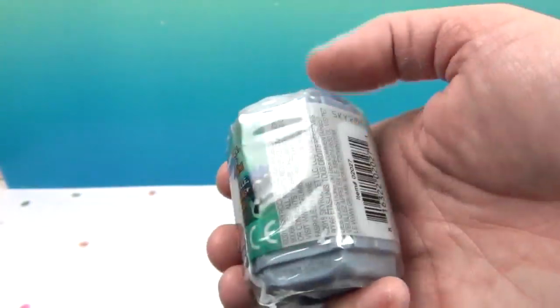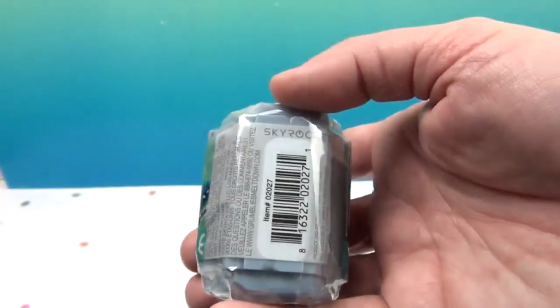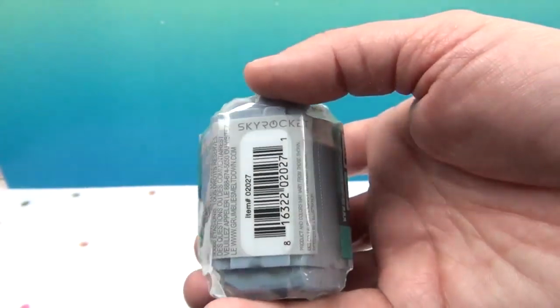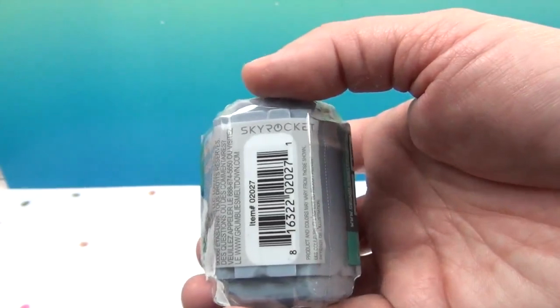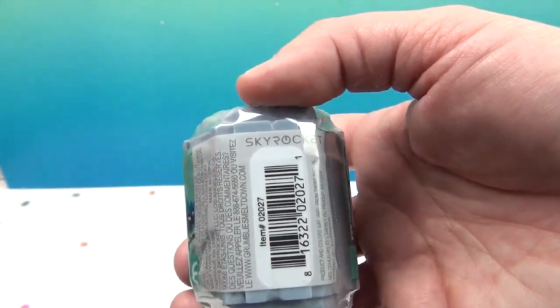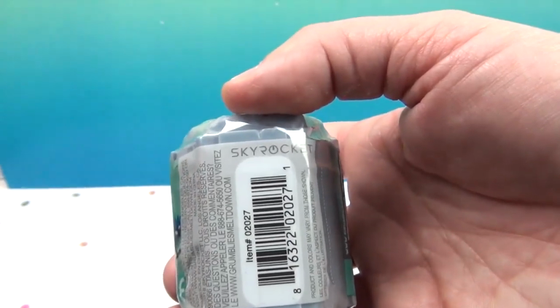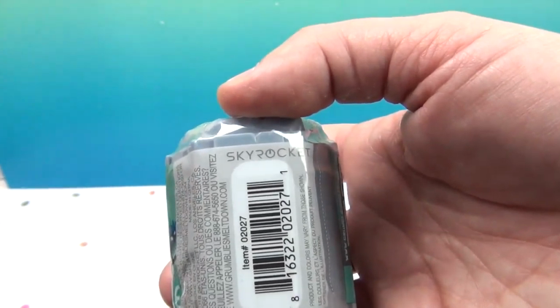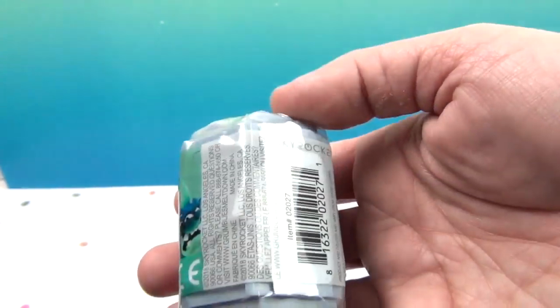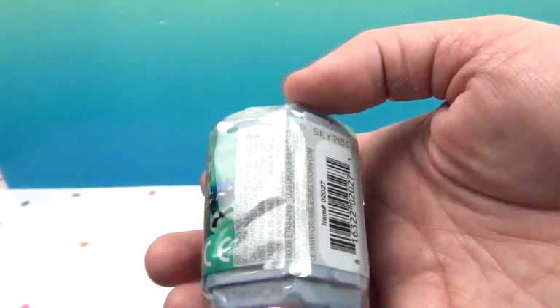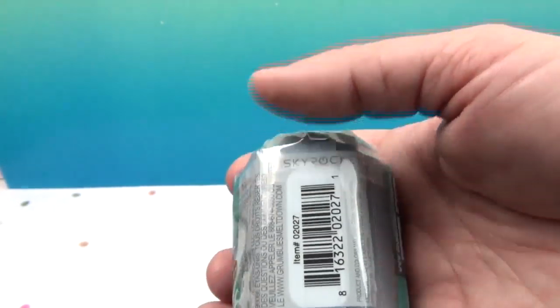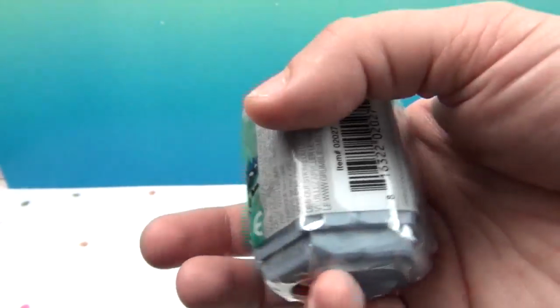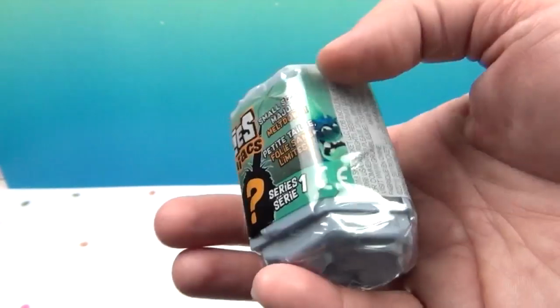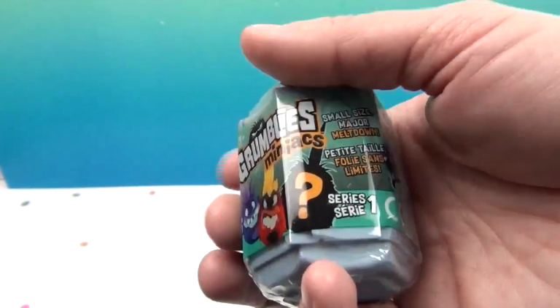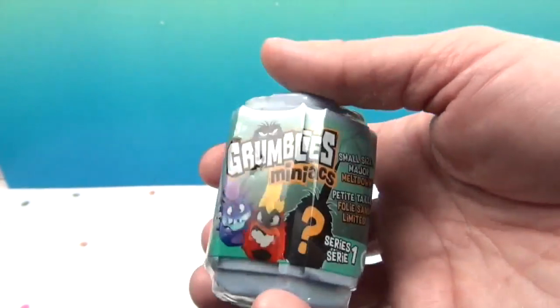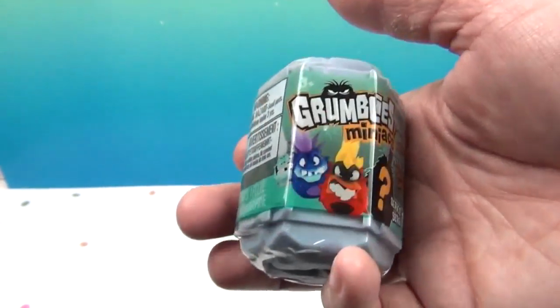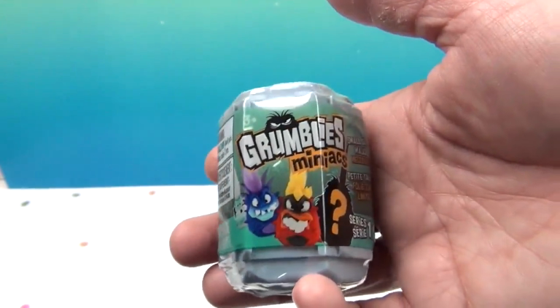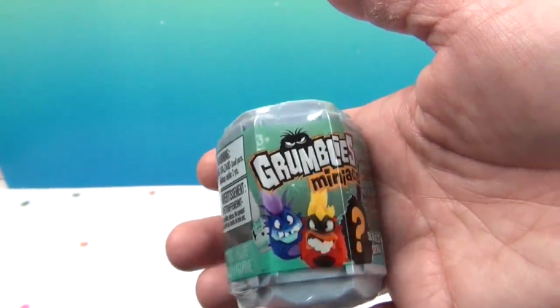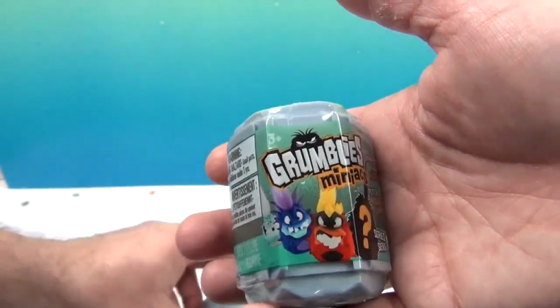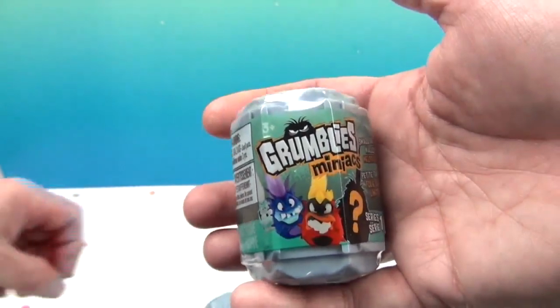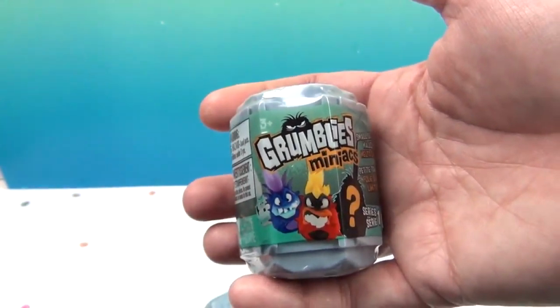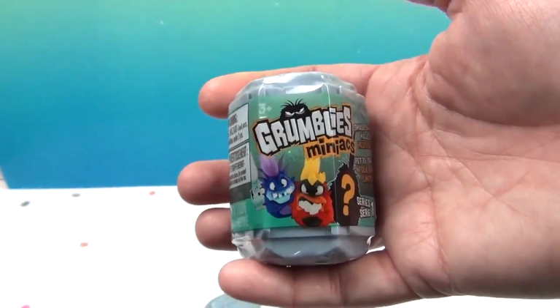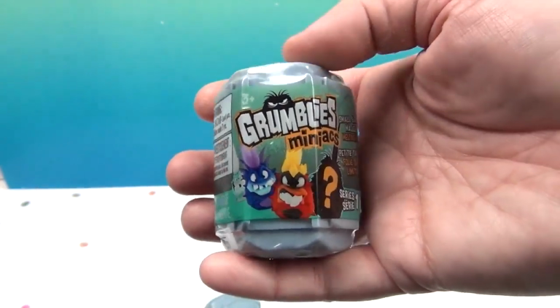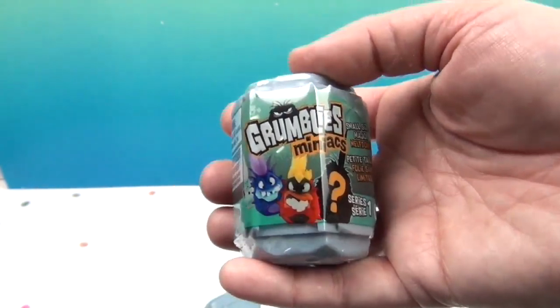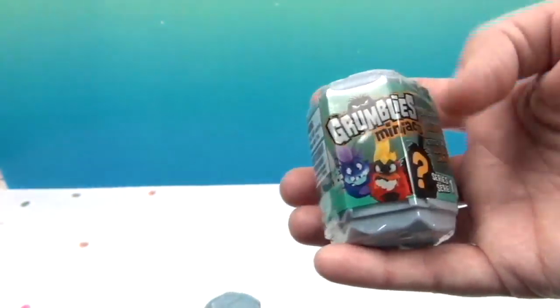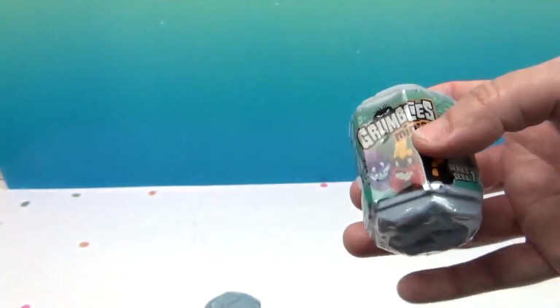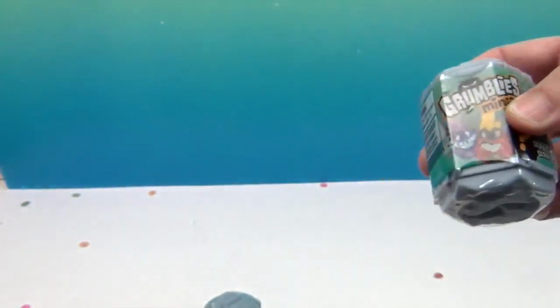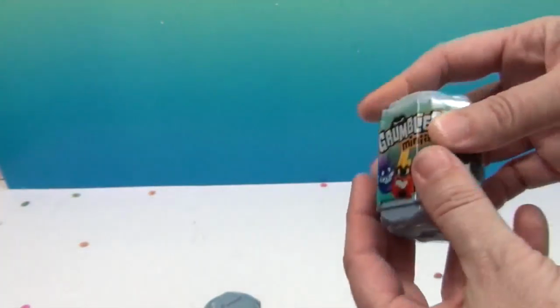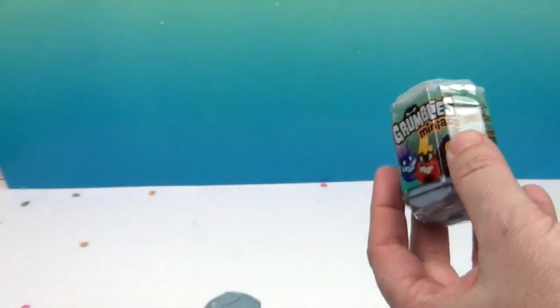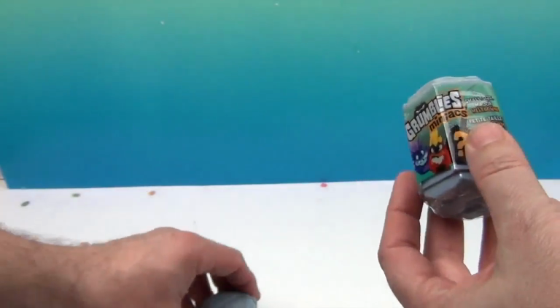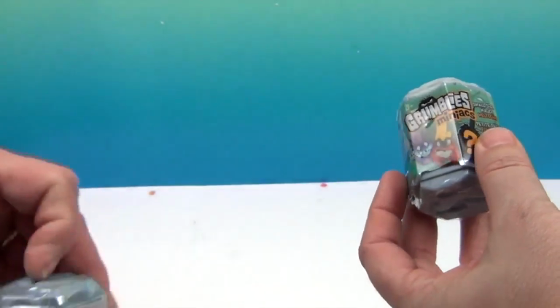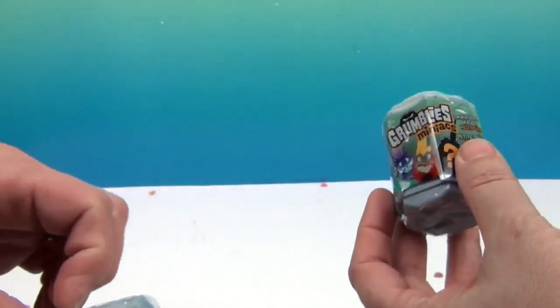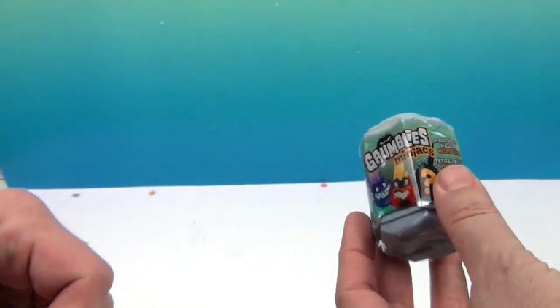We picked up just a couple of these from our Target because we want to see what they look like inside. It says Sky Pocket. So we're going to go ahead and peel off the wrappers at the same time.